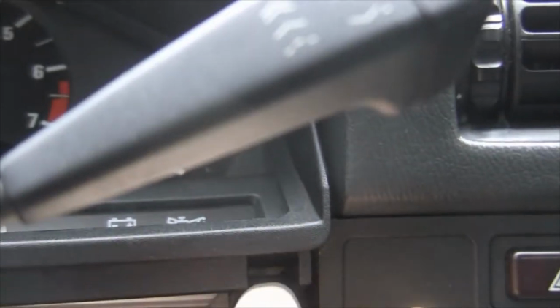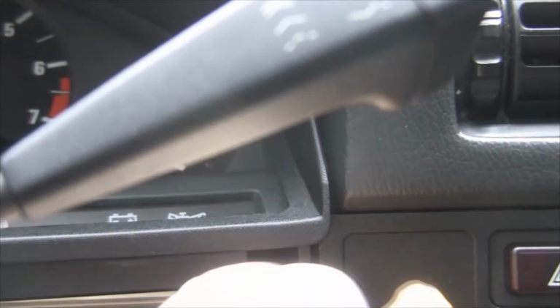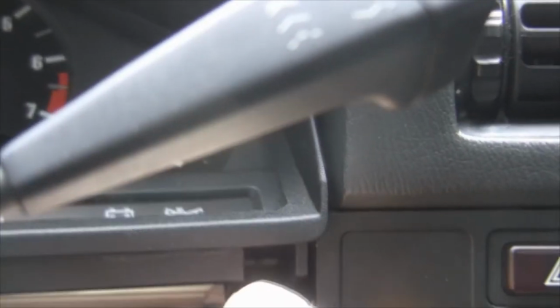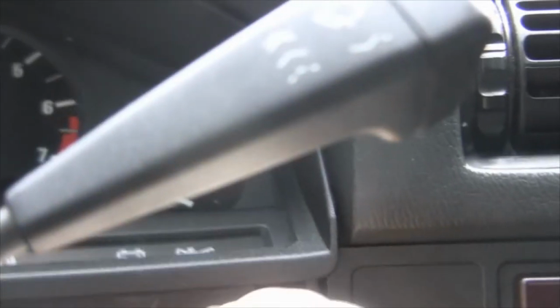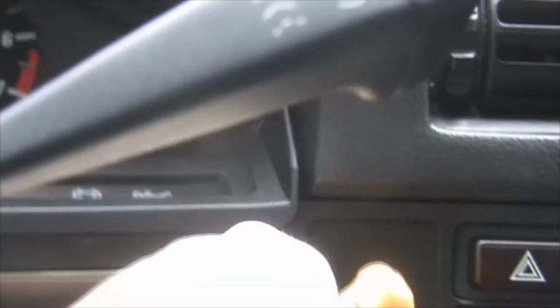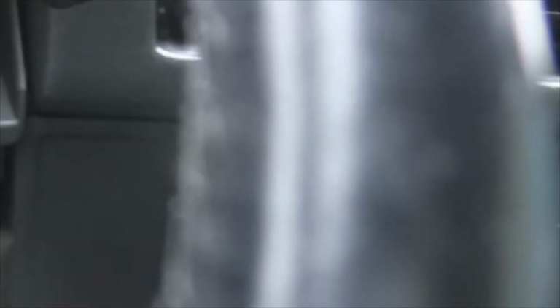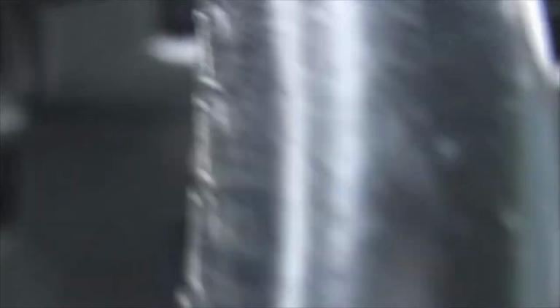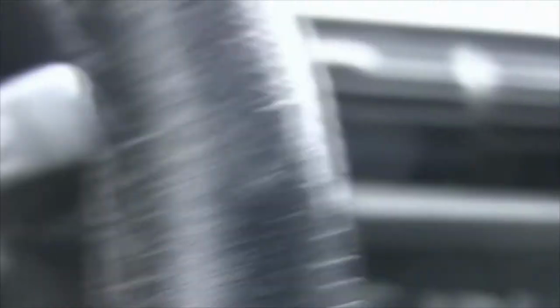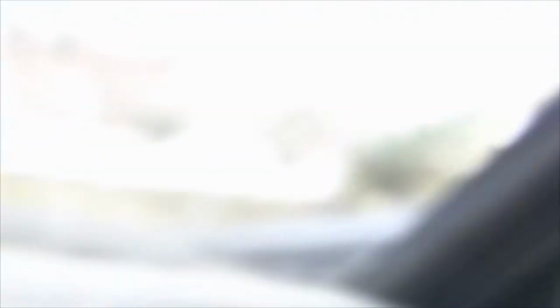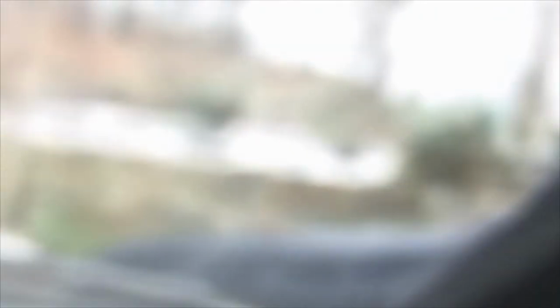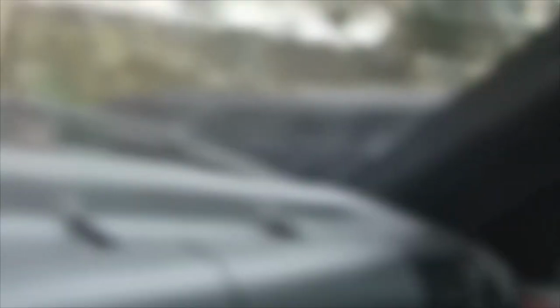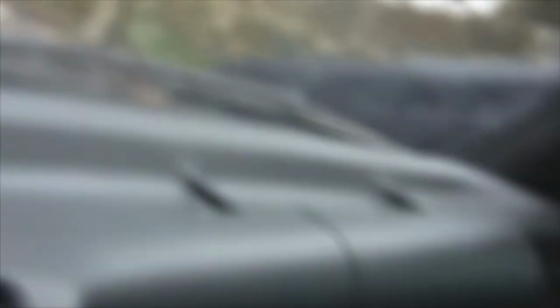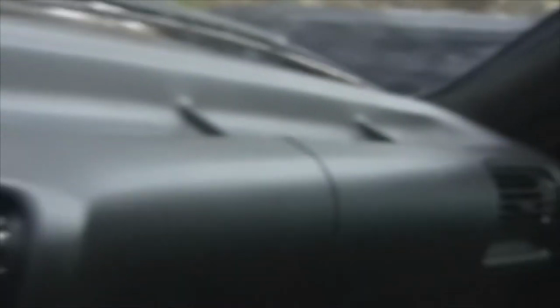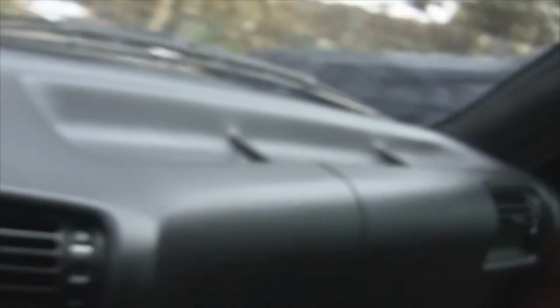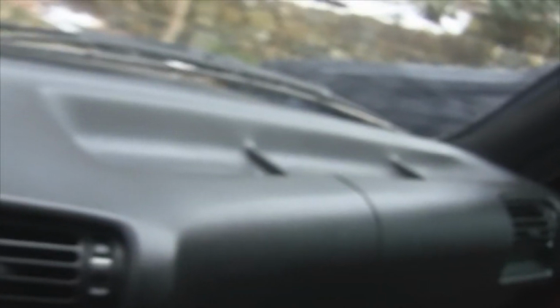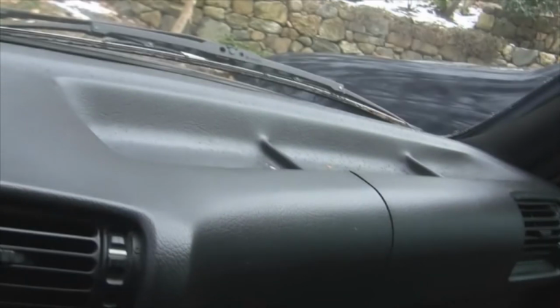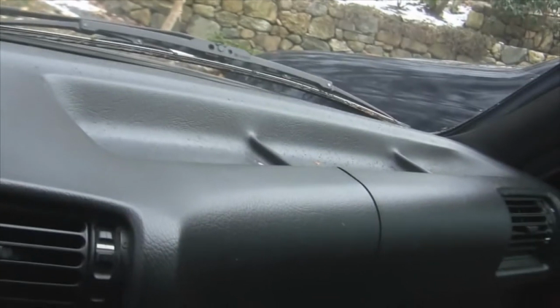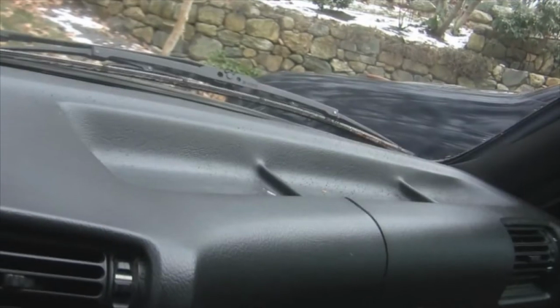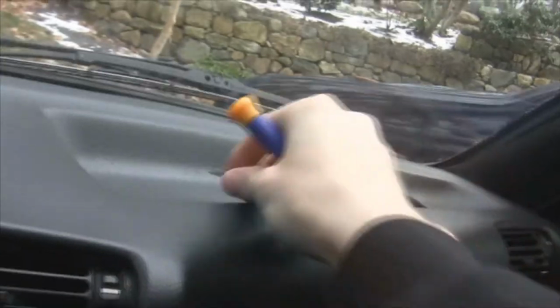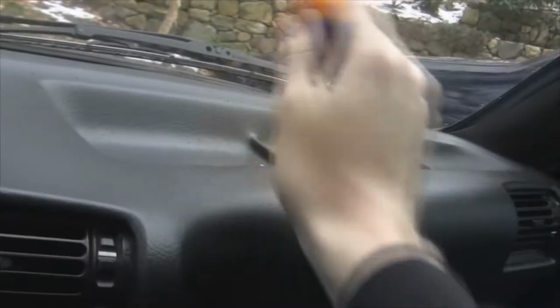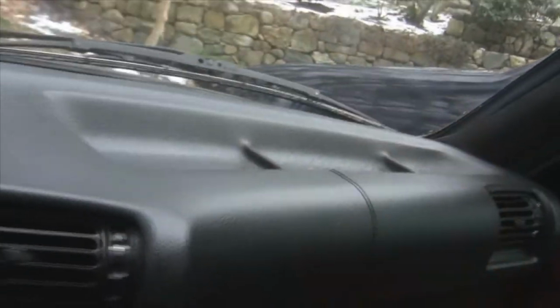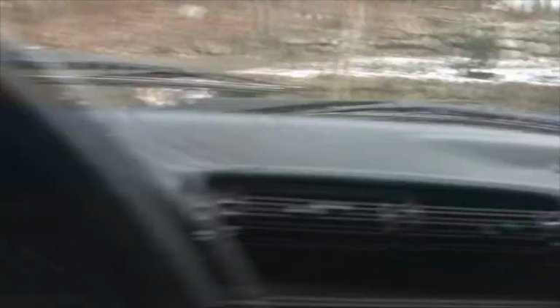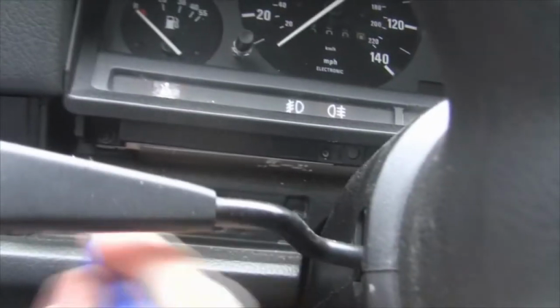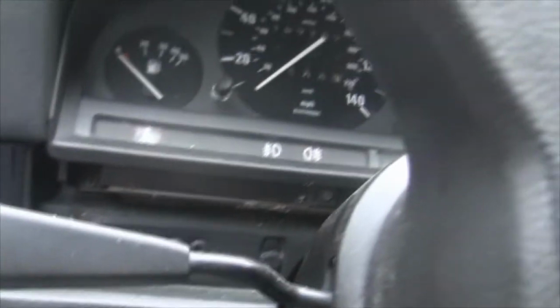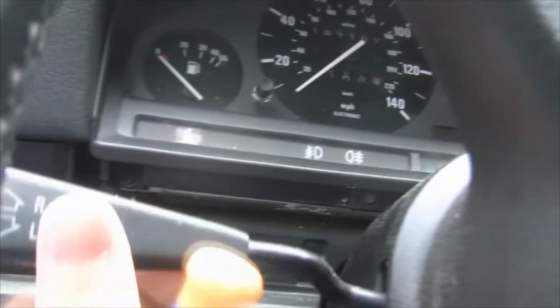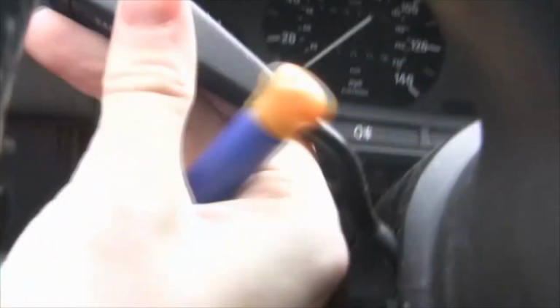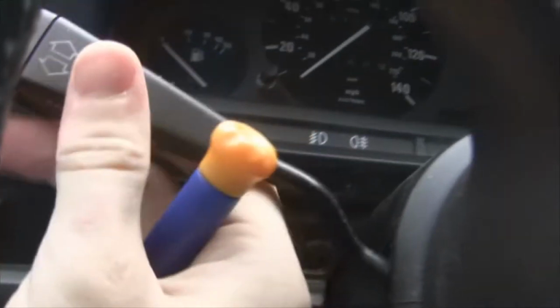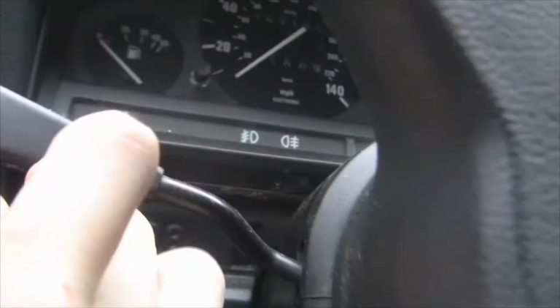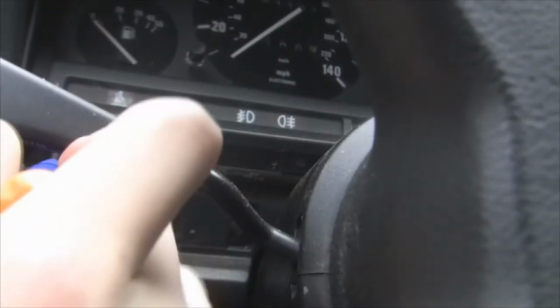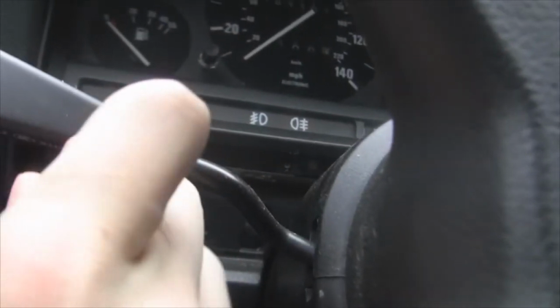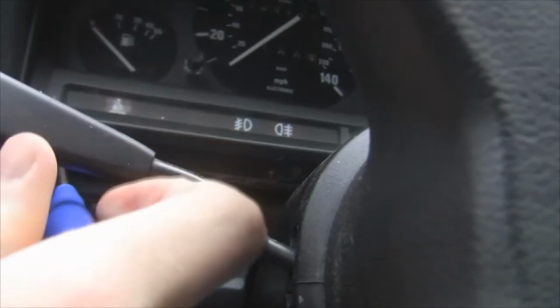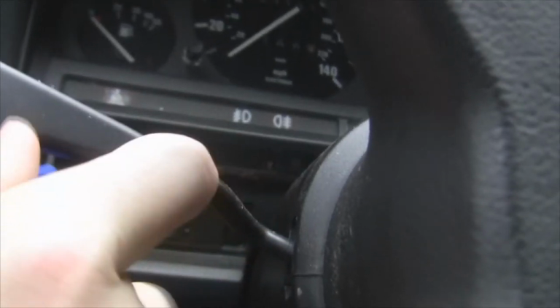That side's done. I like to use this part of the dash as my organizer, so I'll put the screws there. Put your blinker on or whatever makes it easier.